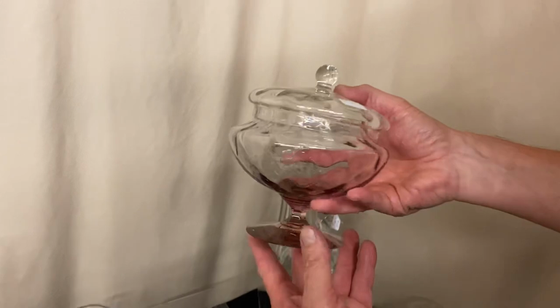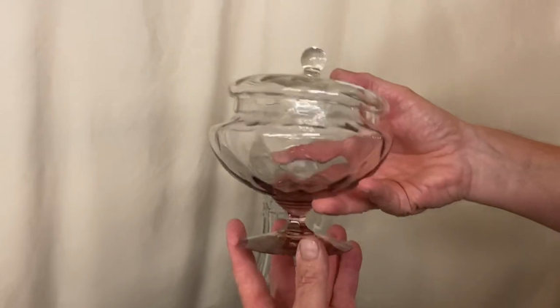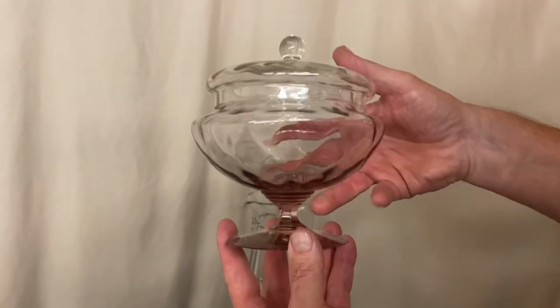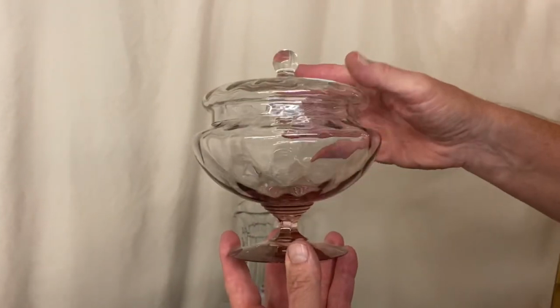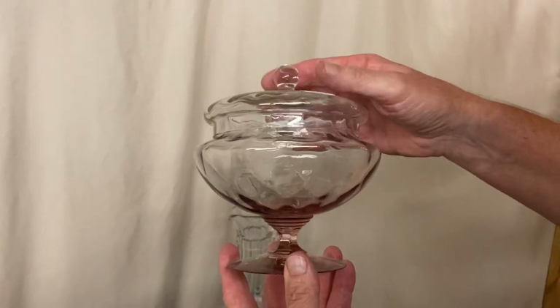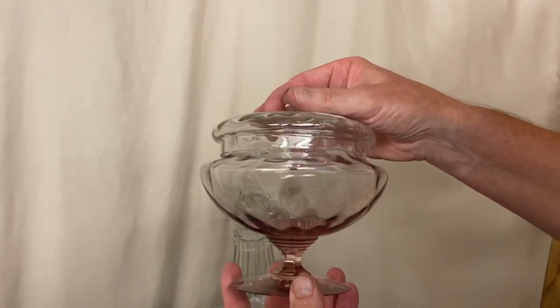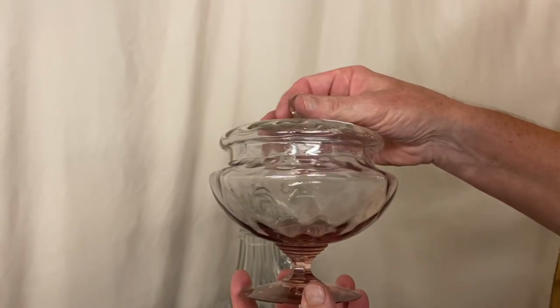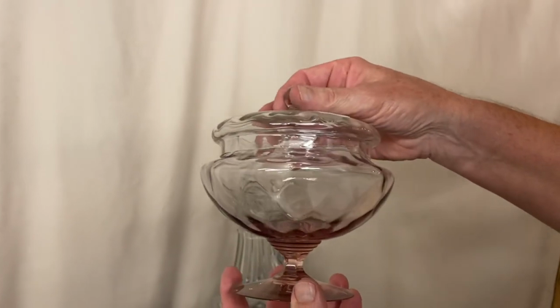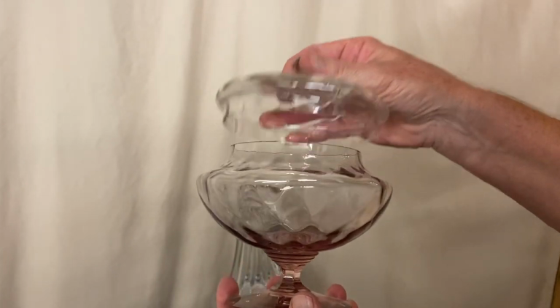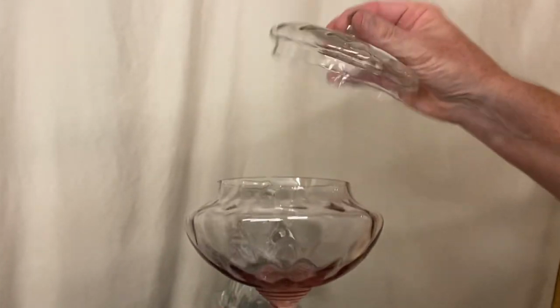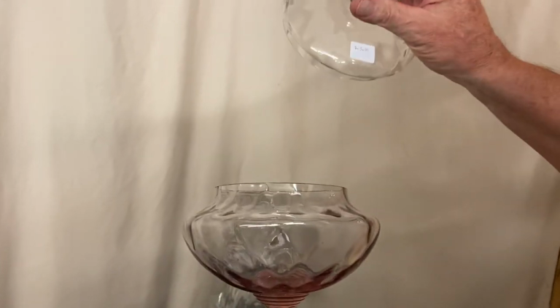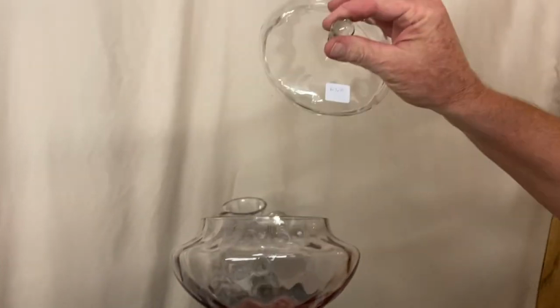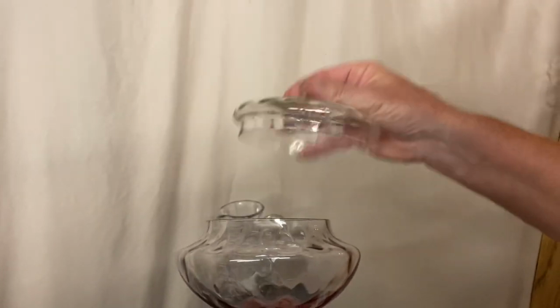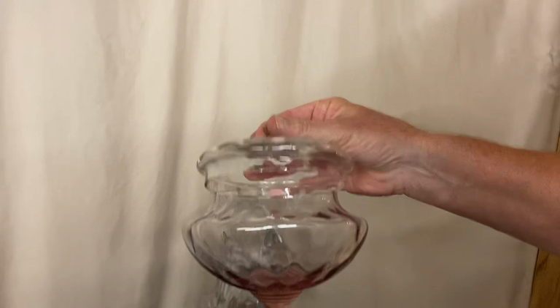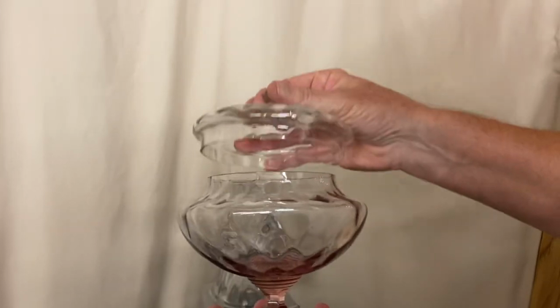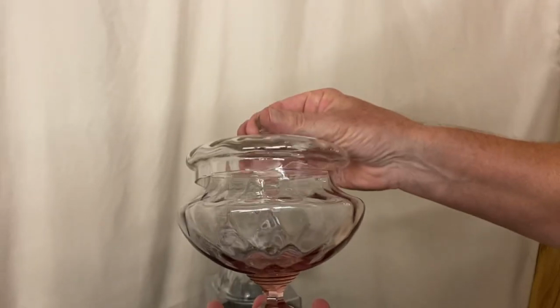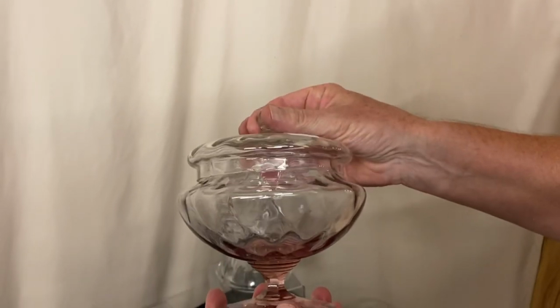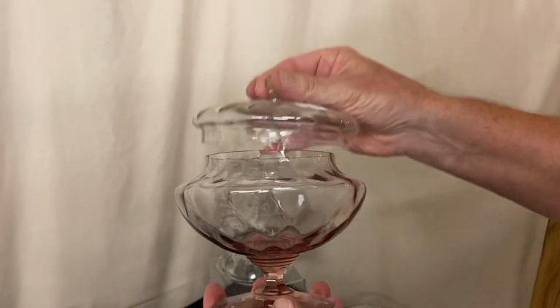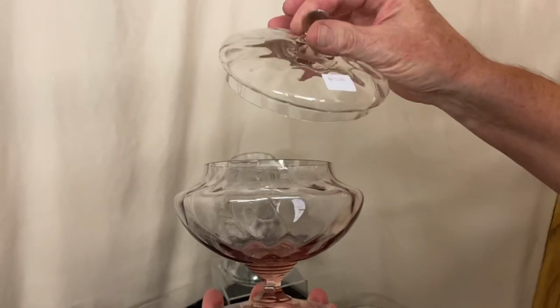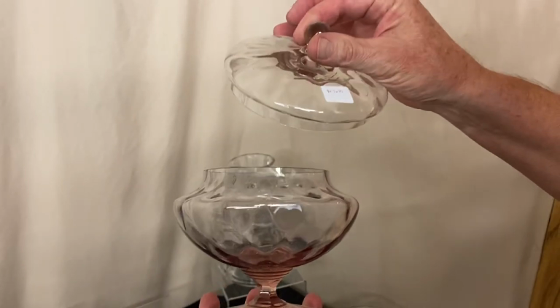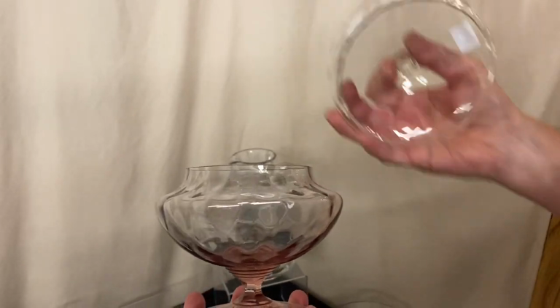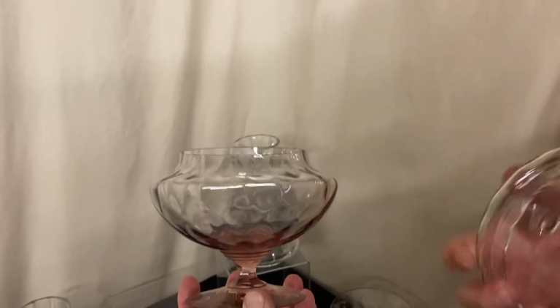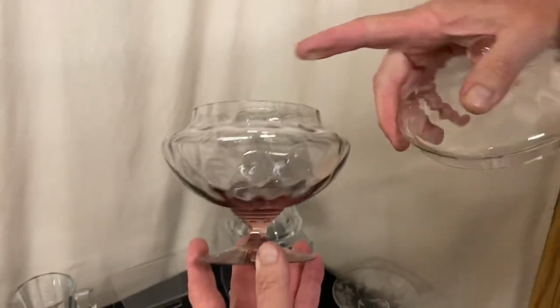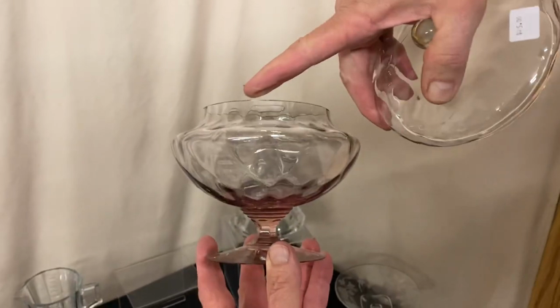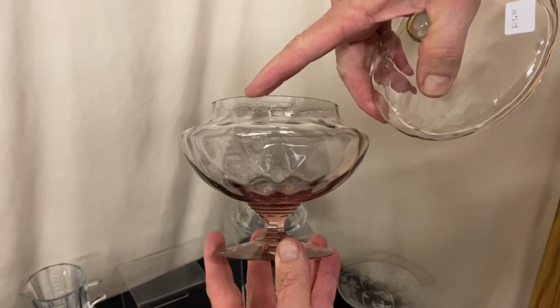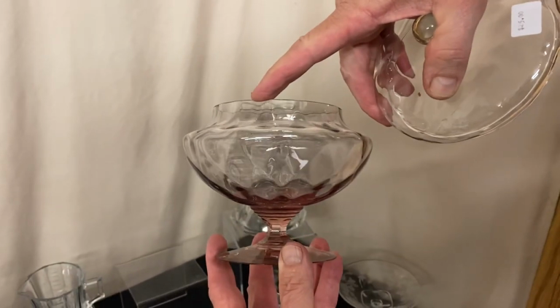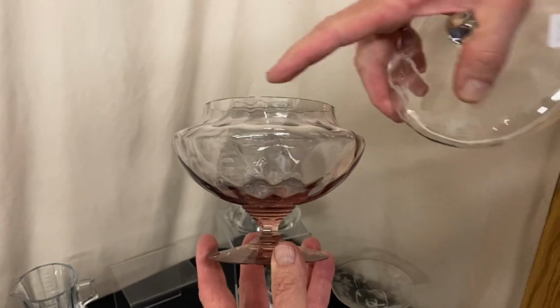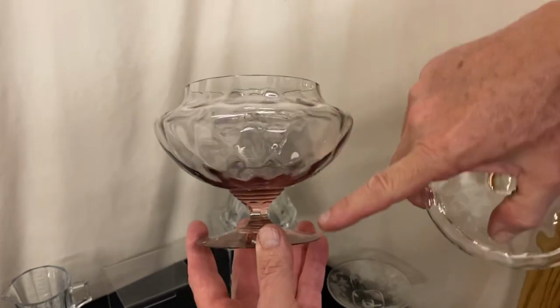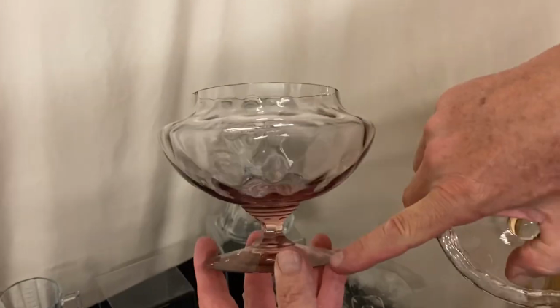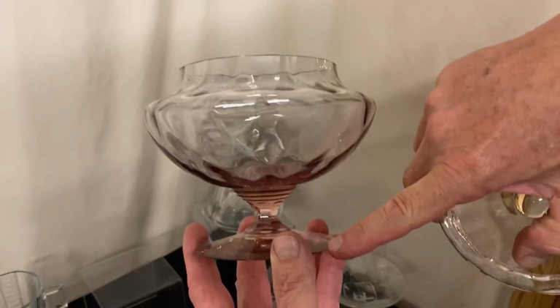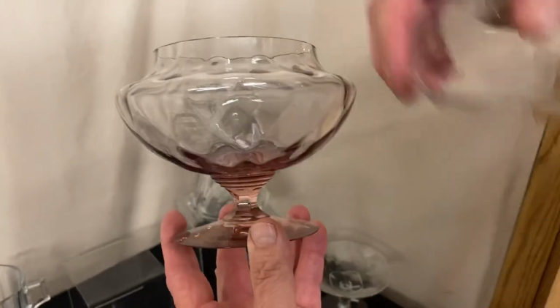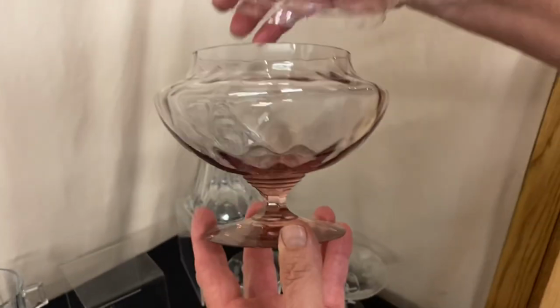We have a Wabash covered candy dish. It has a Hawthorne bottom. It does have a crystal lid that fits over the outside of the candy dish. It's priced $25. The top of it has a little neck and the foot has a little neck on it.